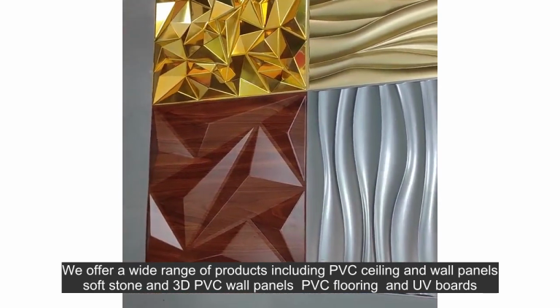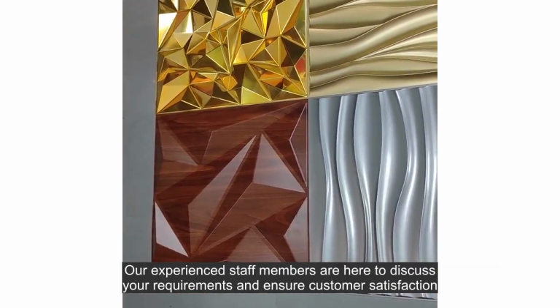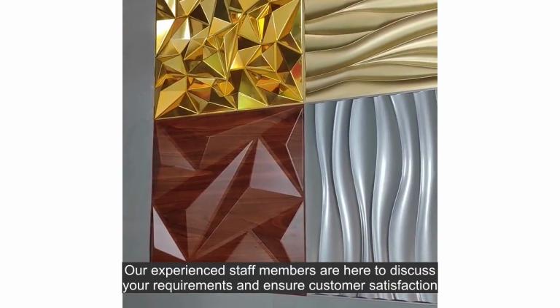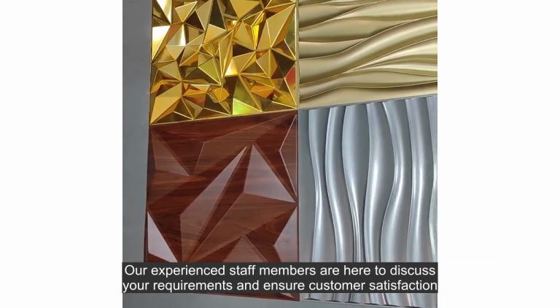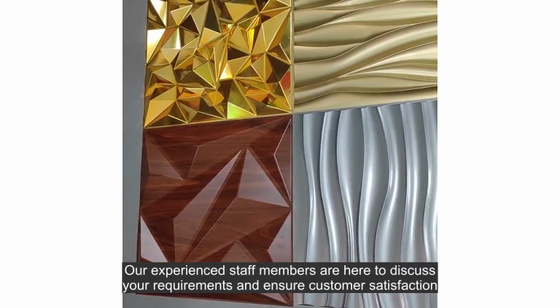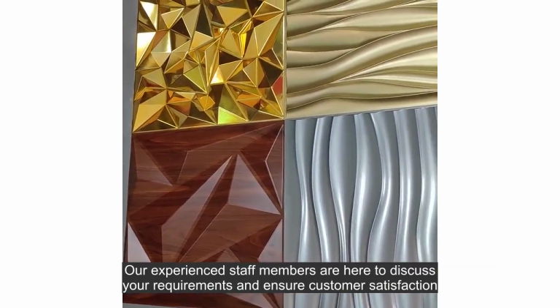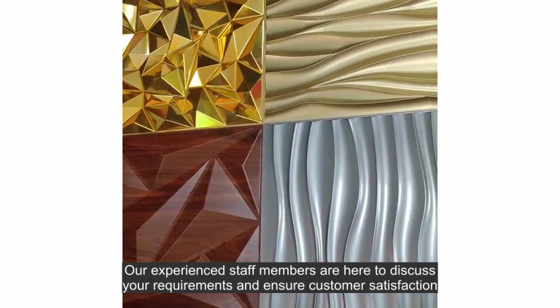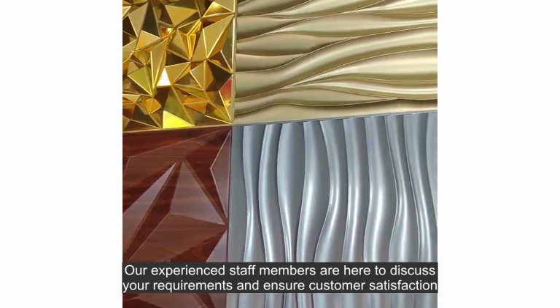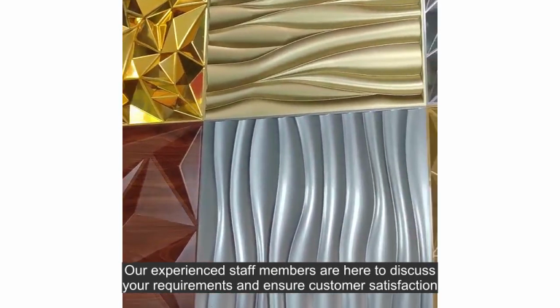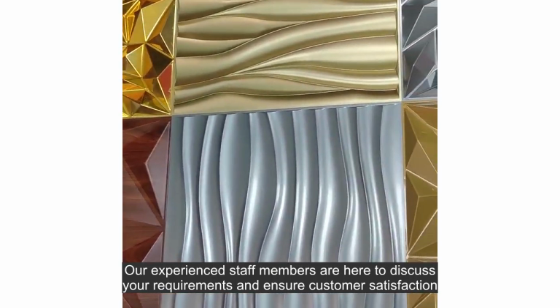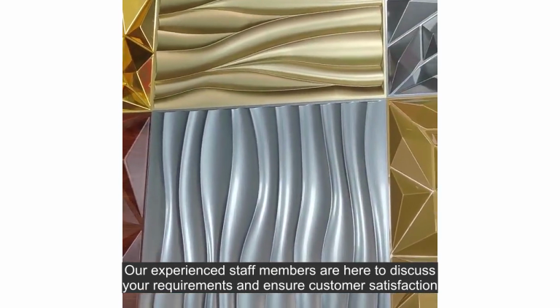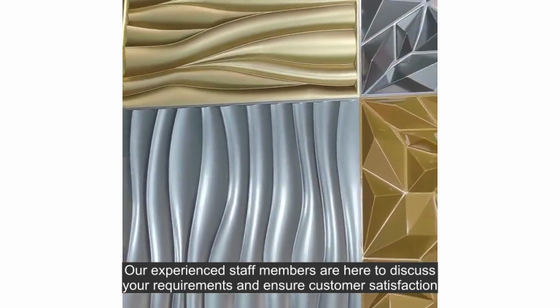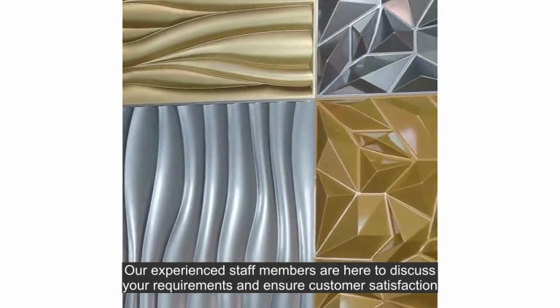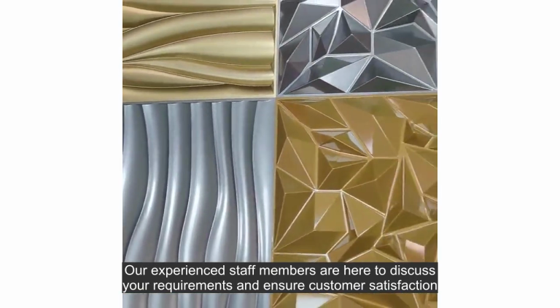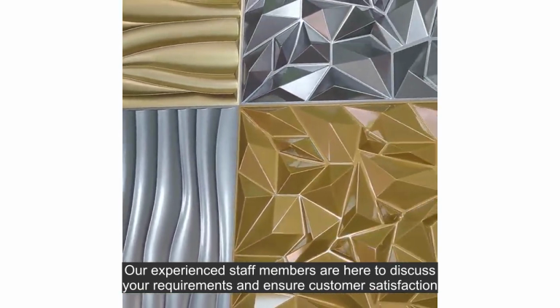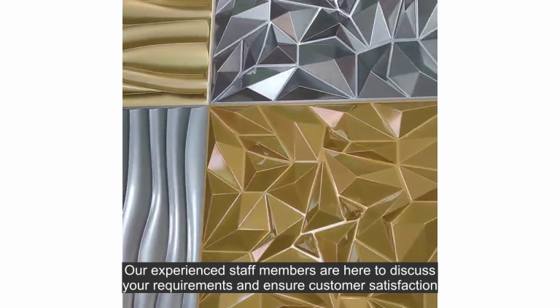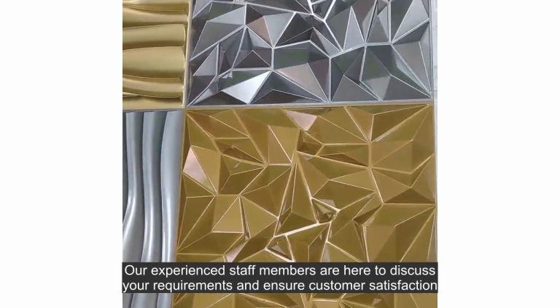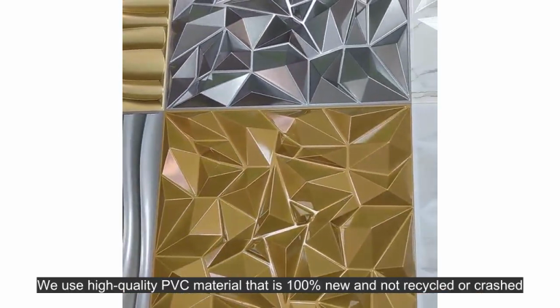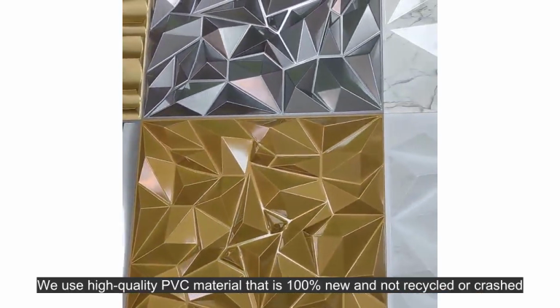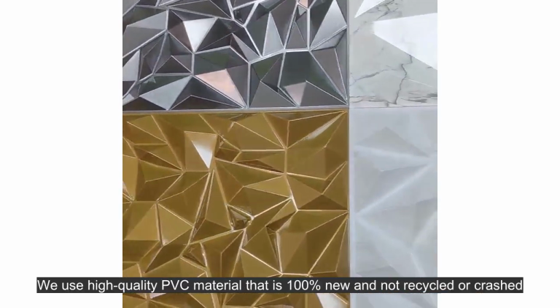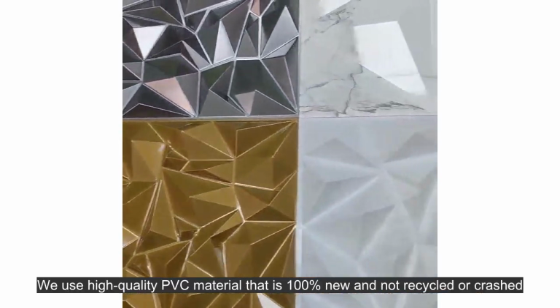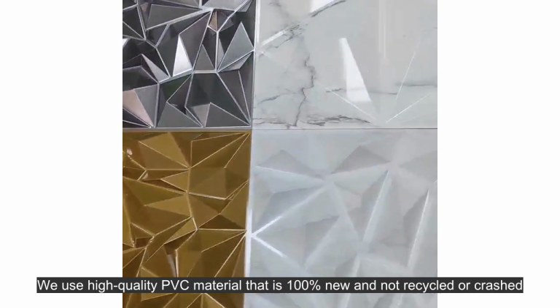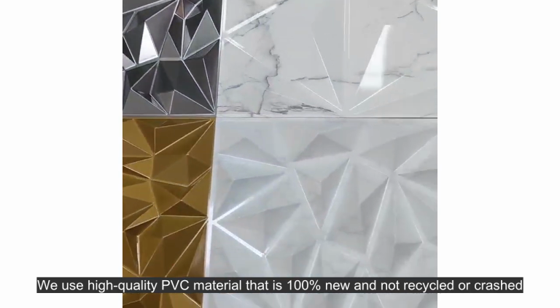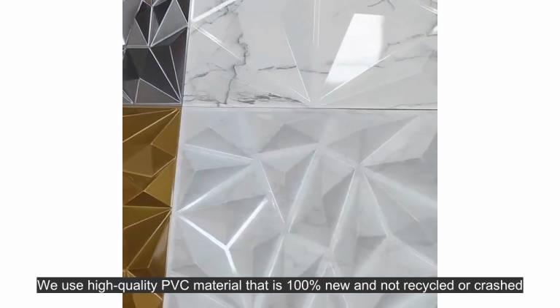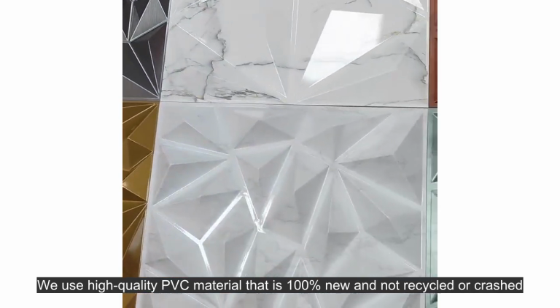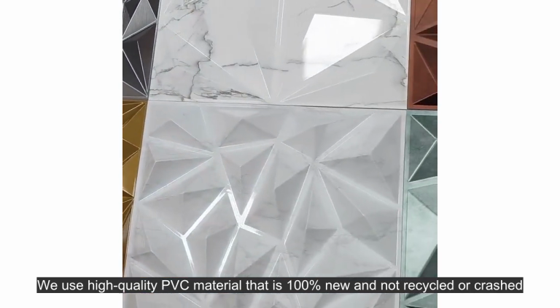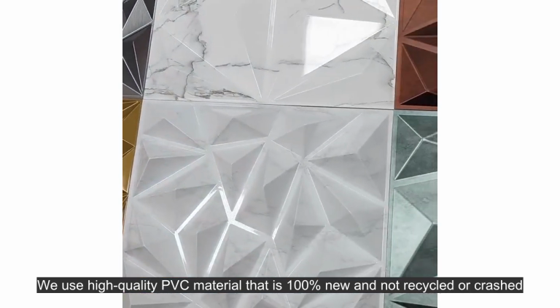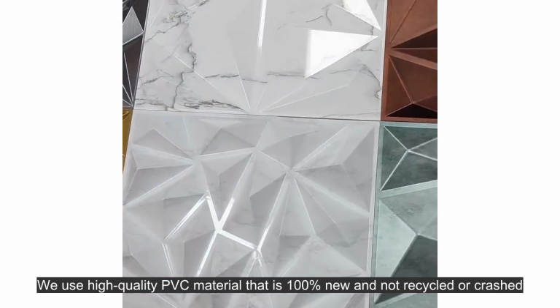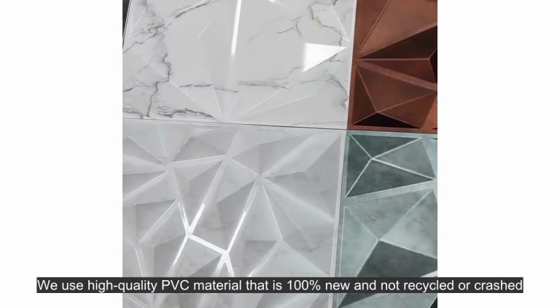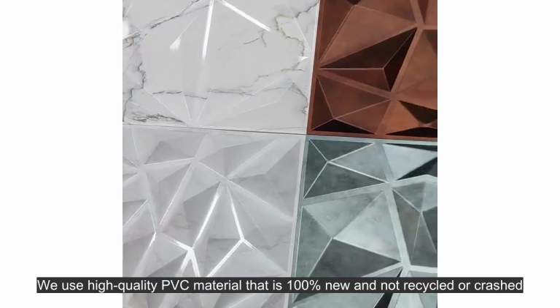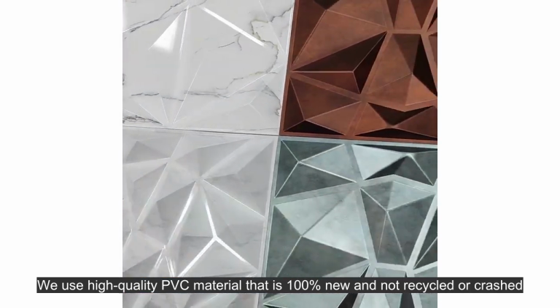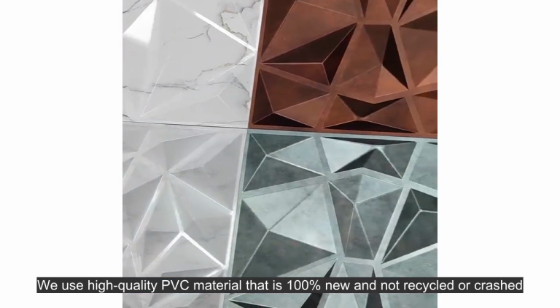Our experienced staff members are here to discuss your requirements and ensure customer satisfaction. We use high quality PVC material that is 100% new and not recycled or crashed.